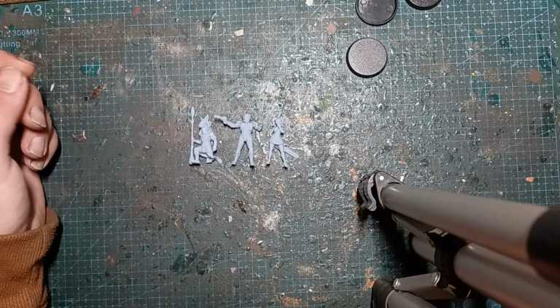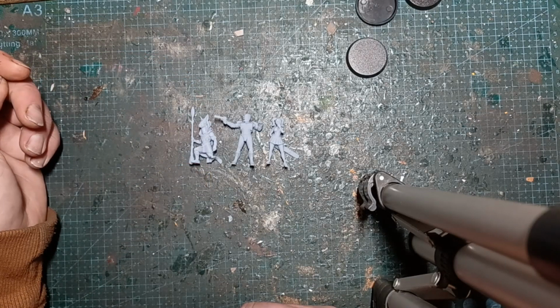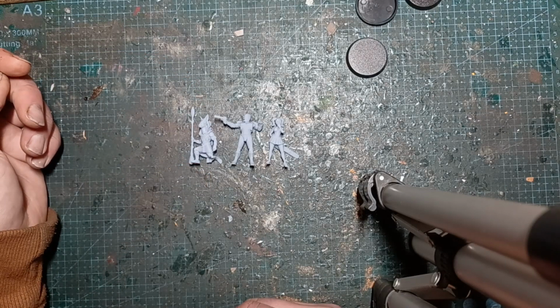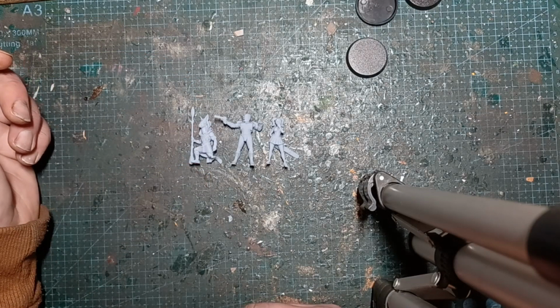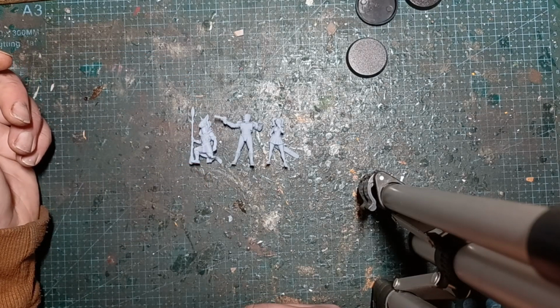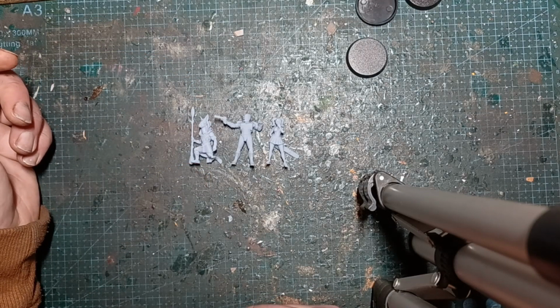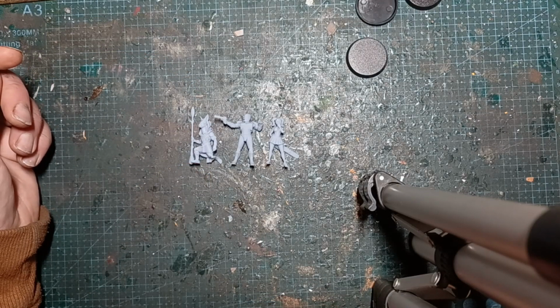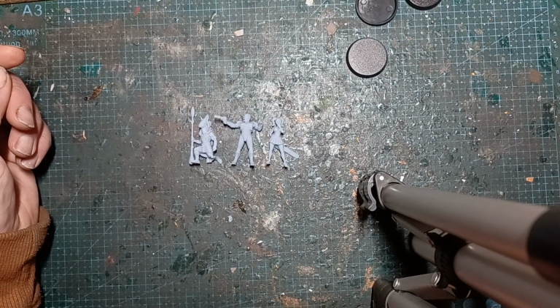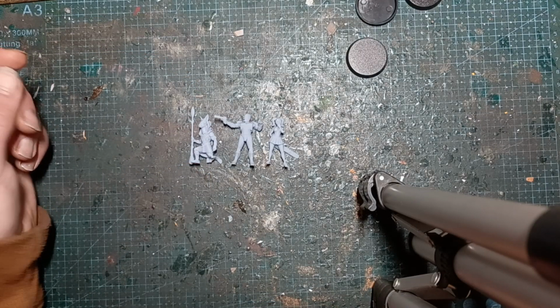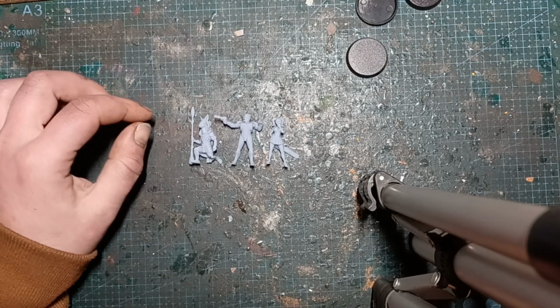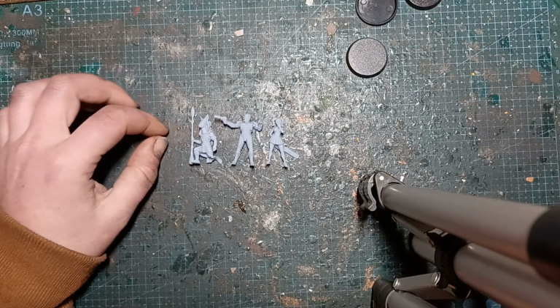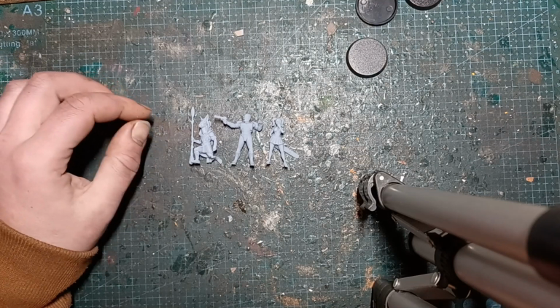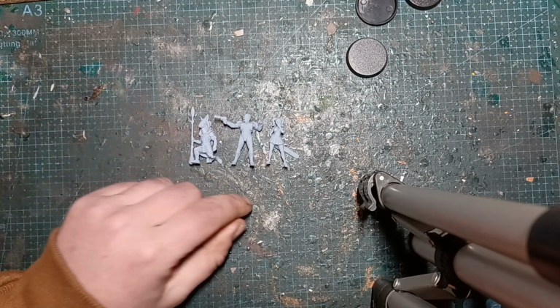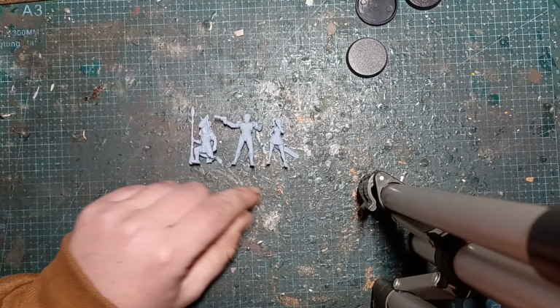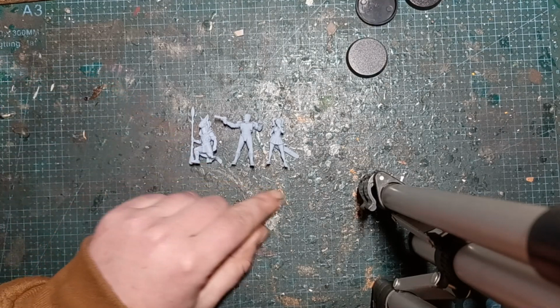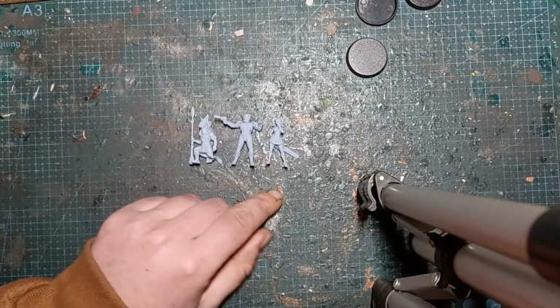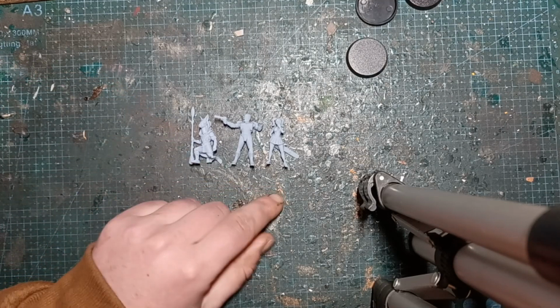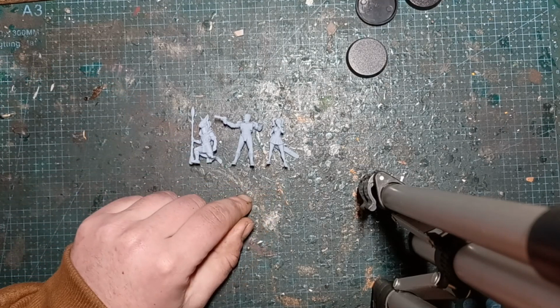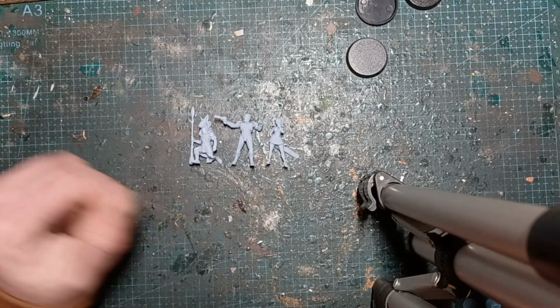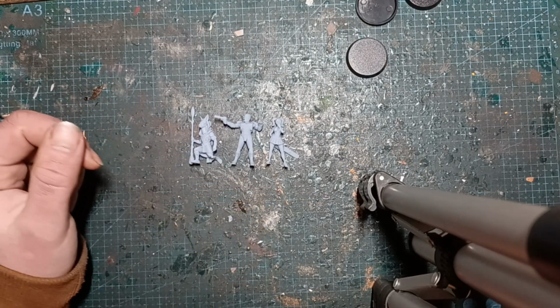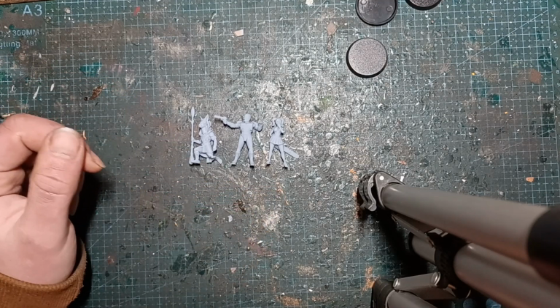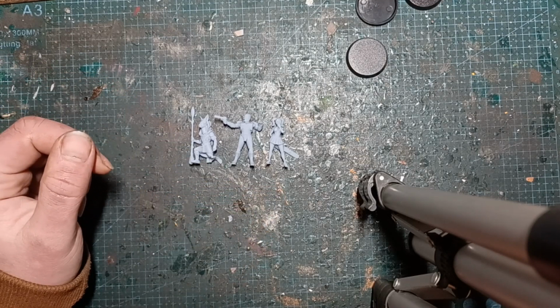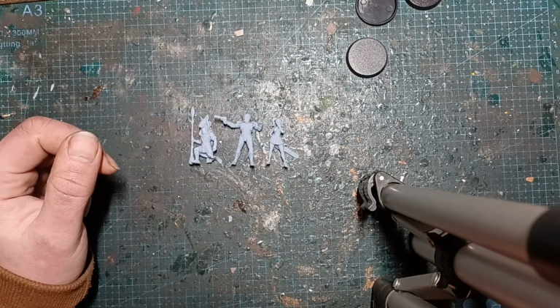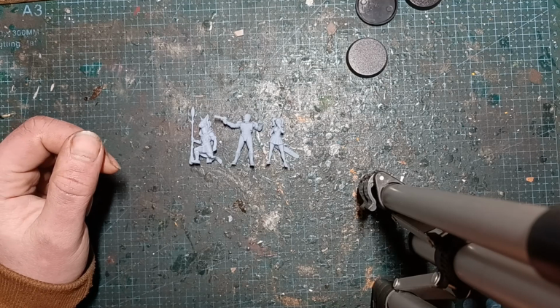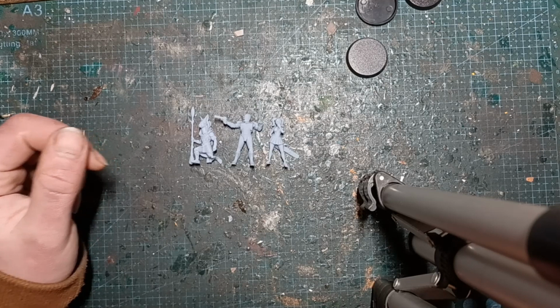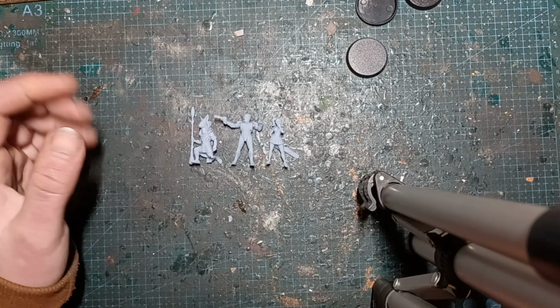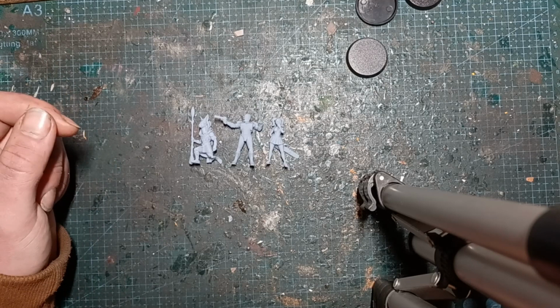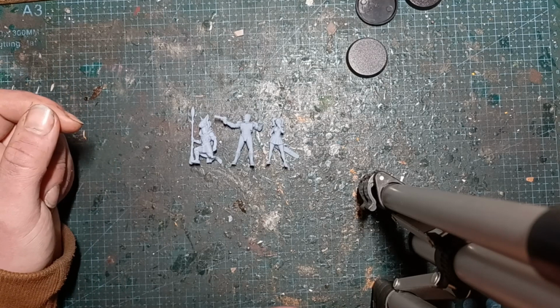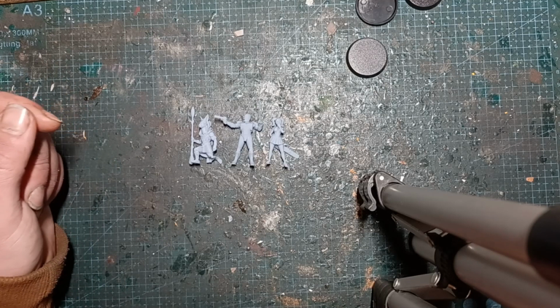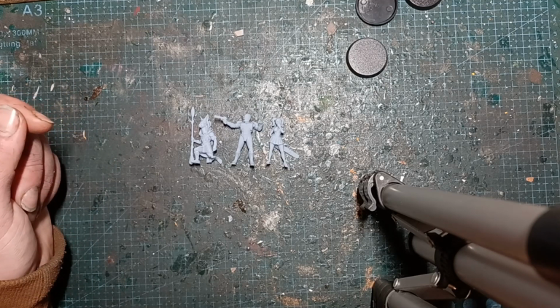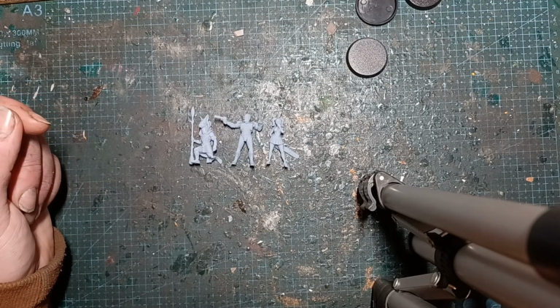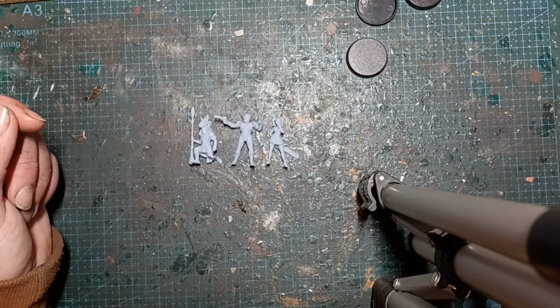Just a short one but really nice miniatures this month. I think two of these are definitely going to get painted. As always, thanks for watching. Have fun.